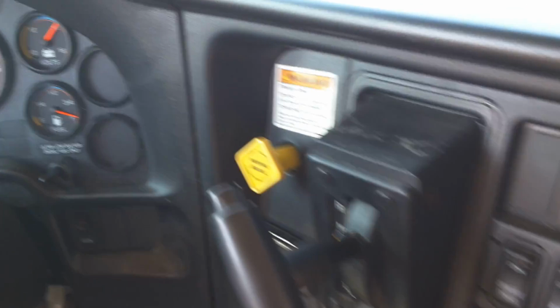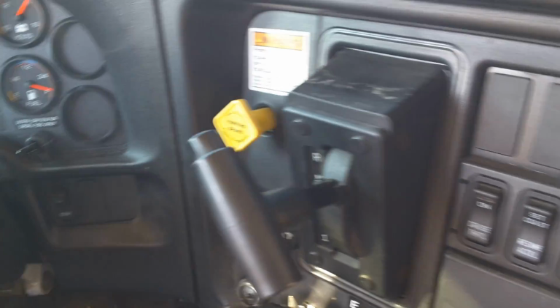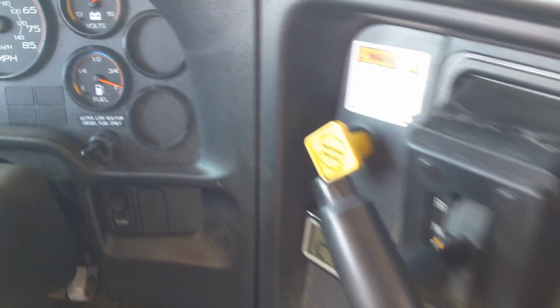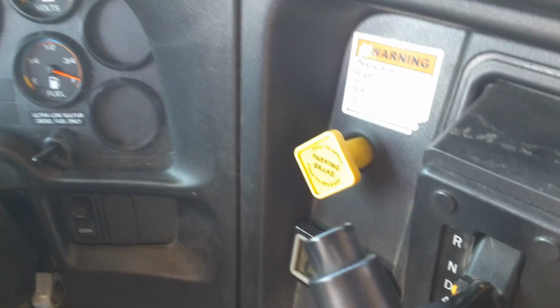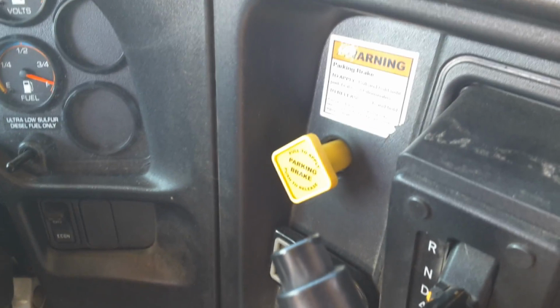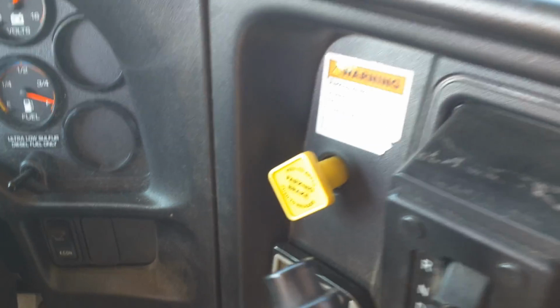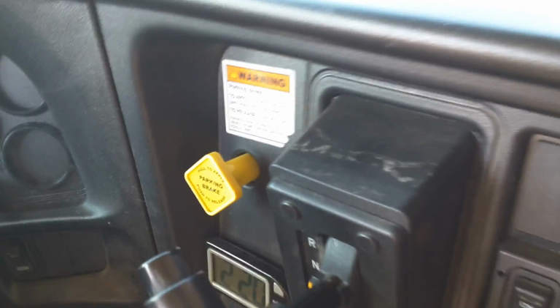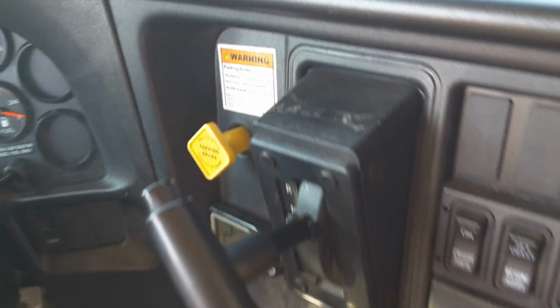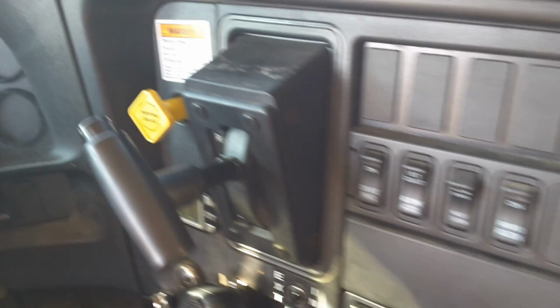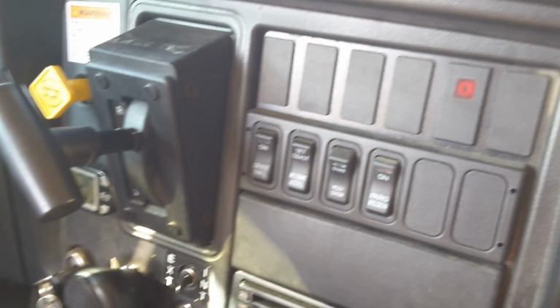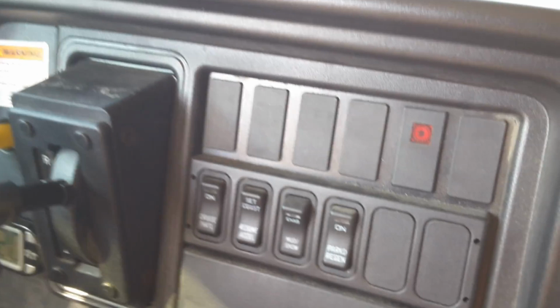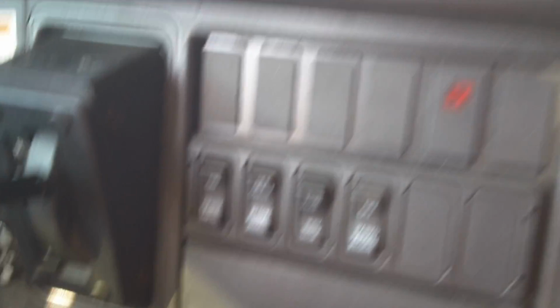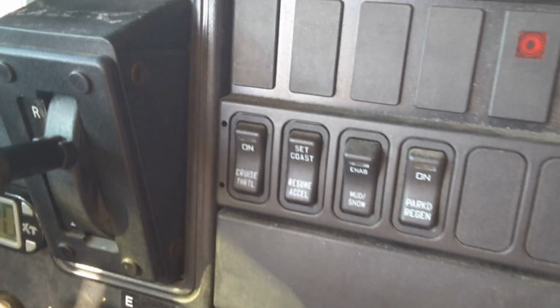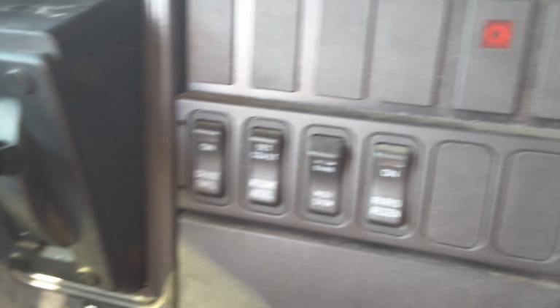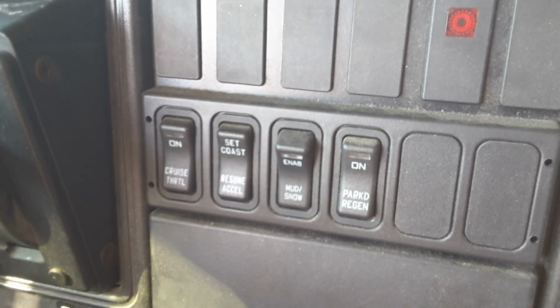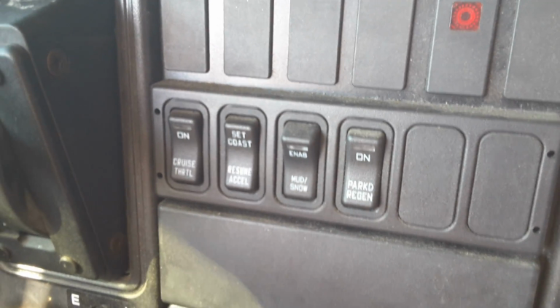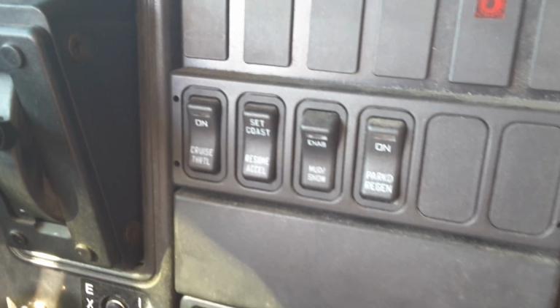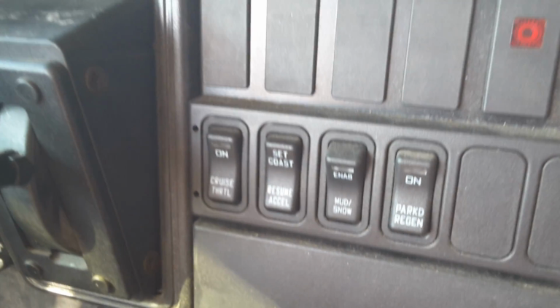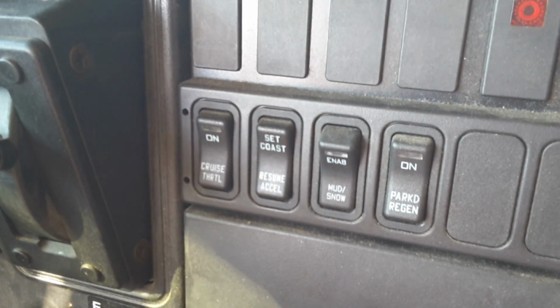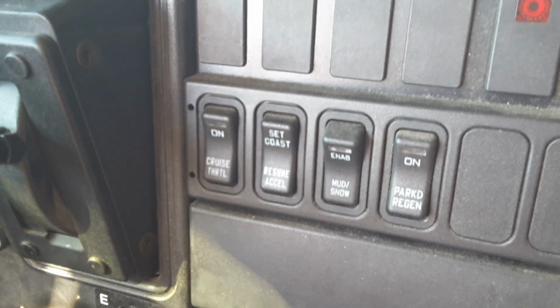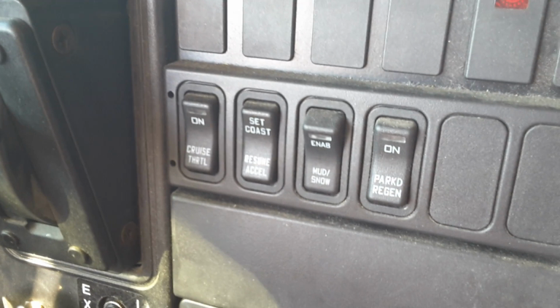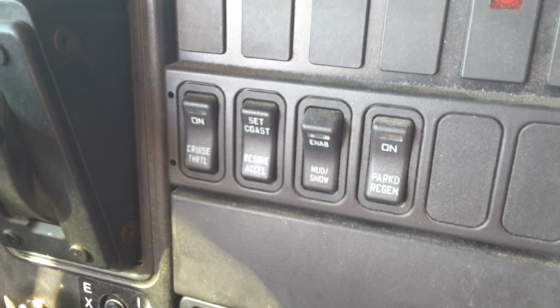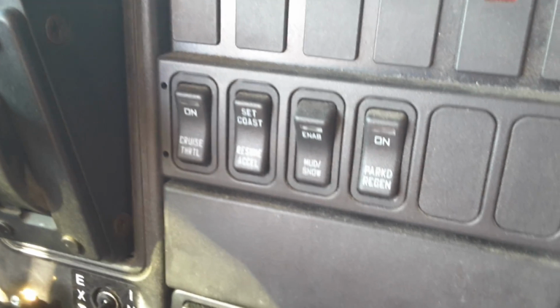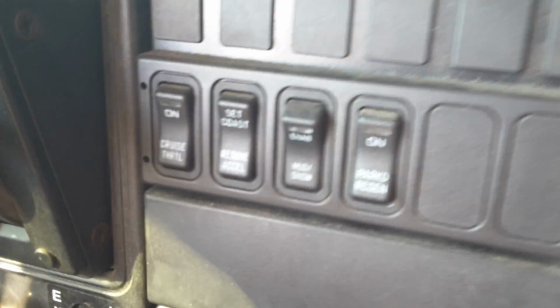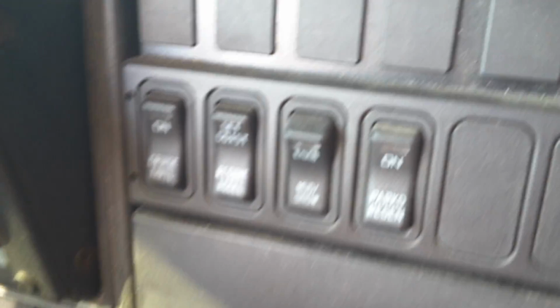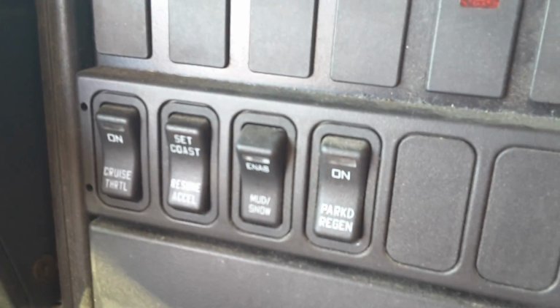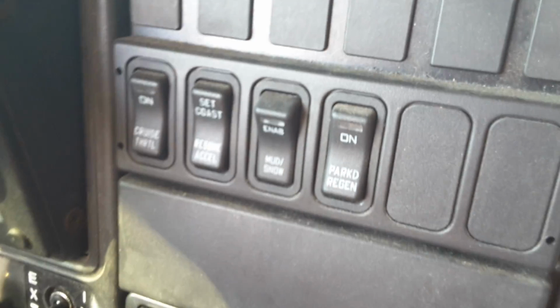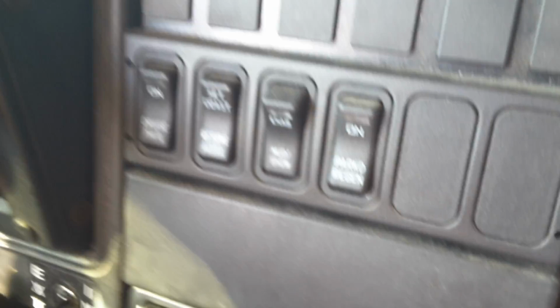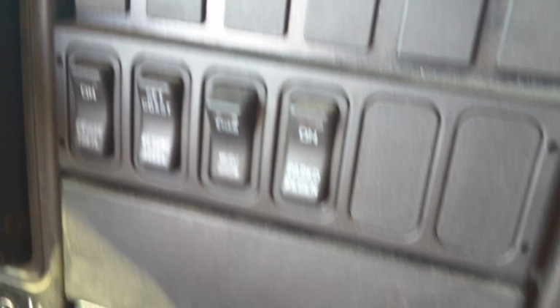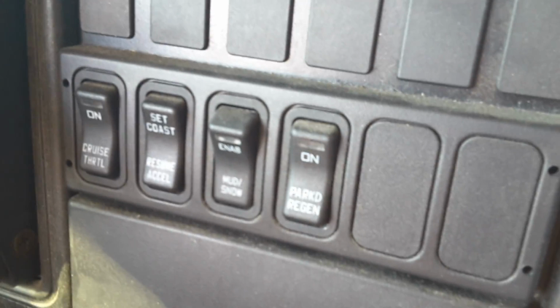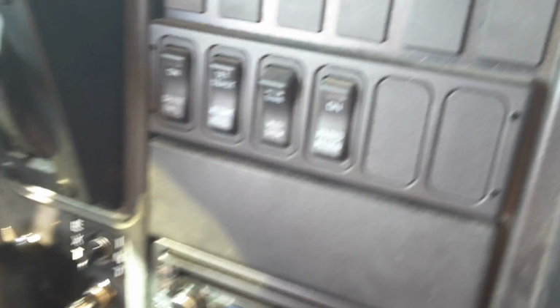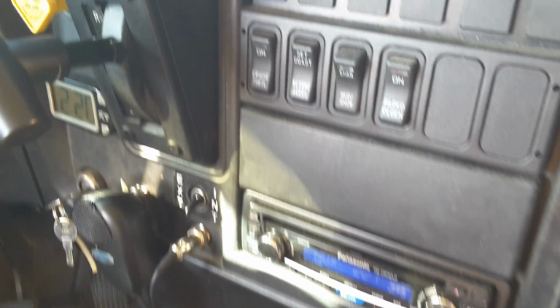Let's see, that parking brake knob still has a crack in it. Here we've got the controls for the cruise control, the resume button. We've got the traction control and the parked regeneration switch.